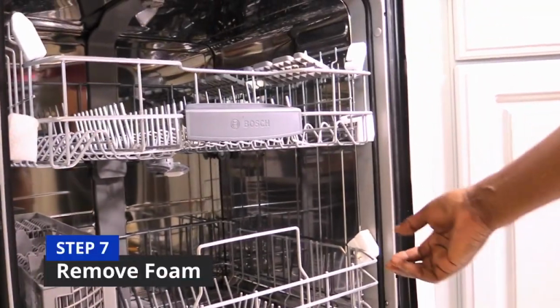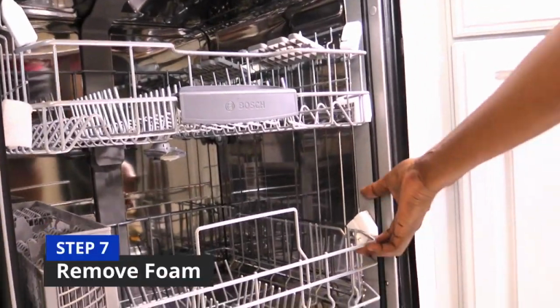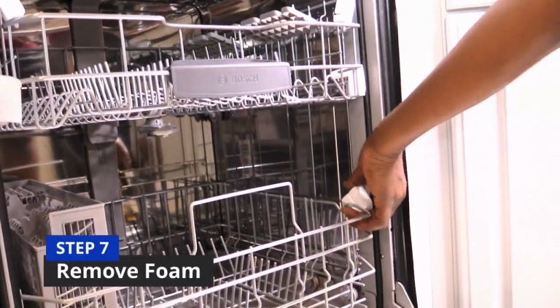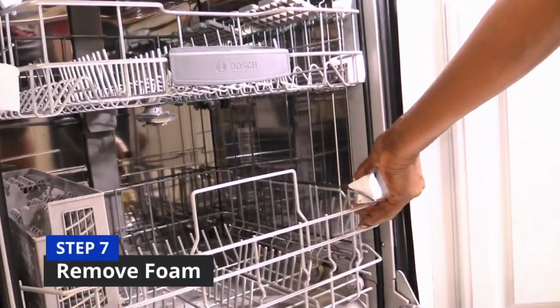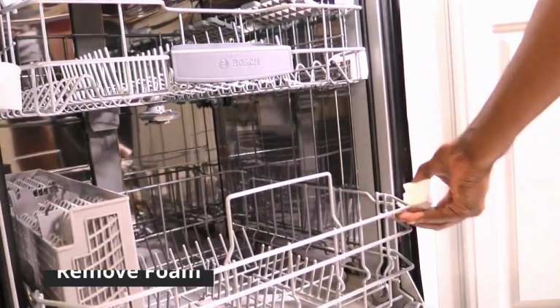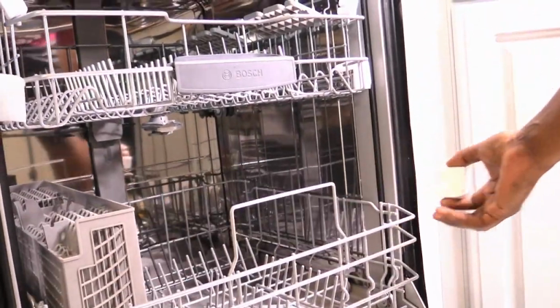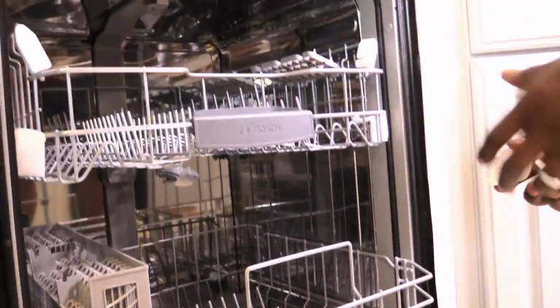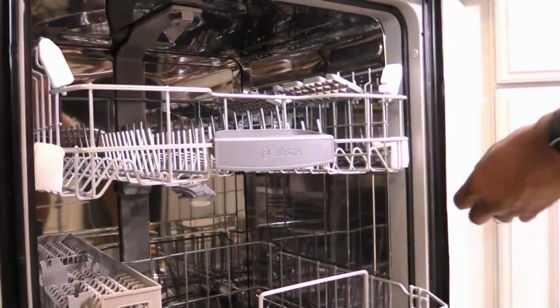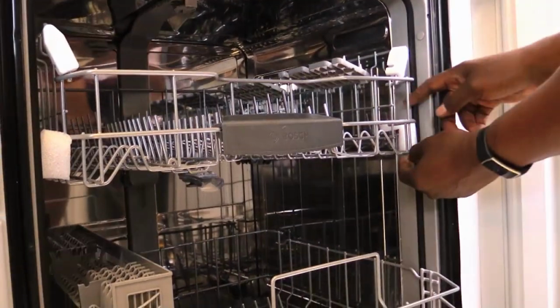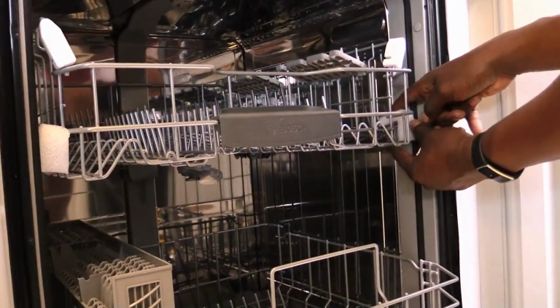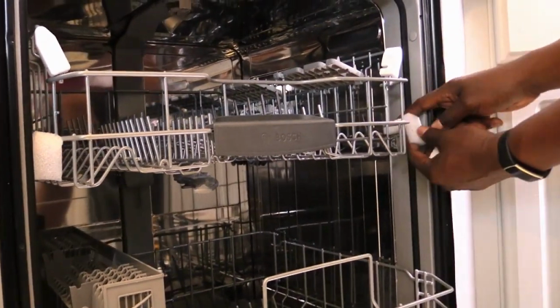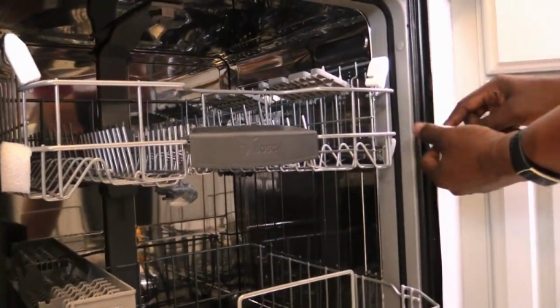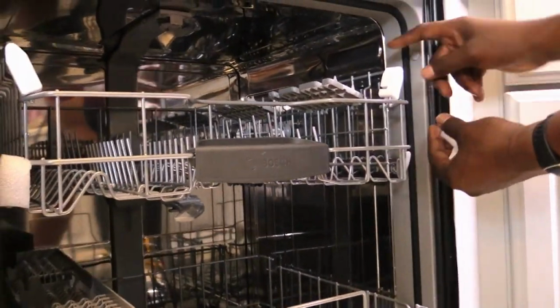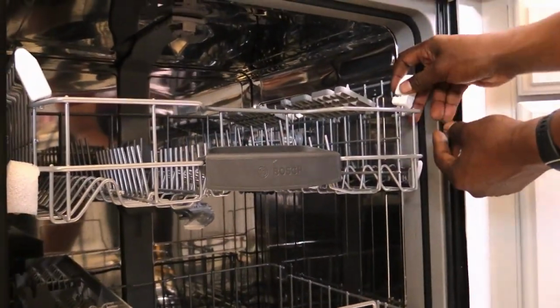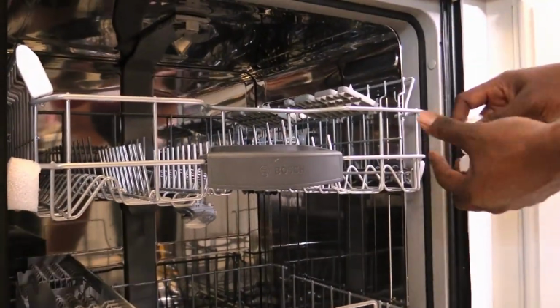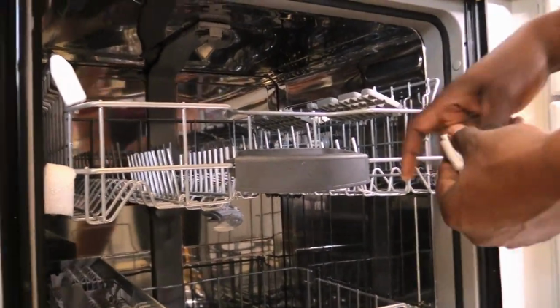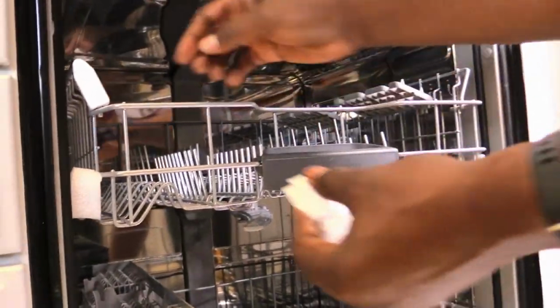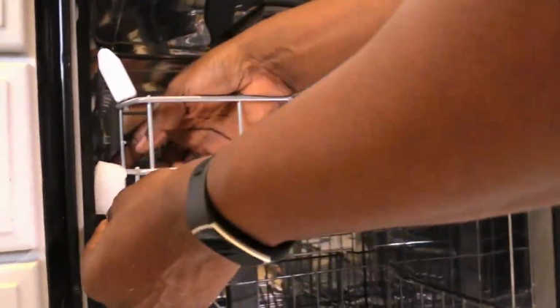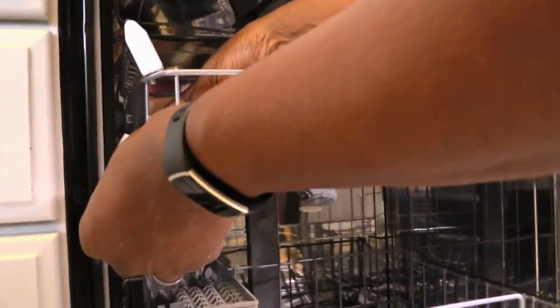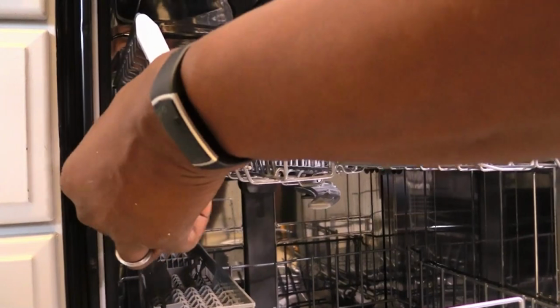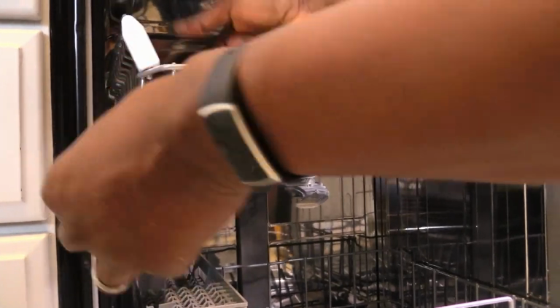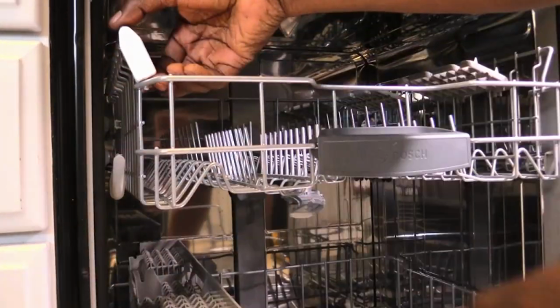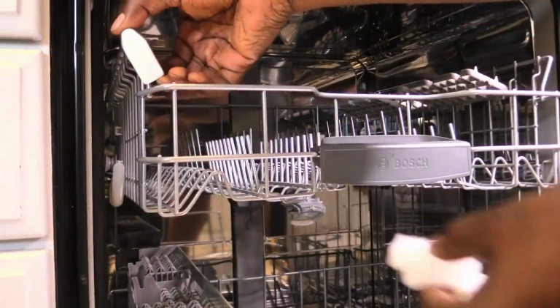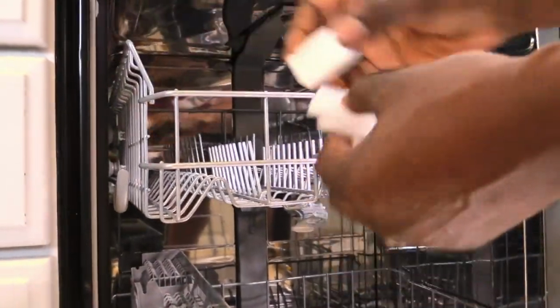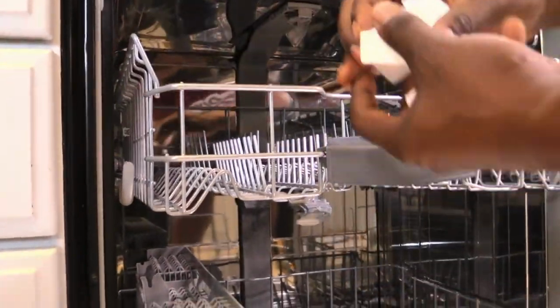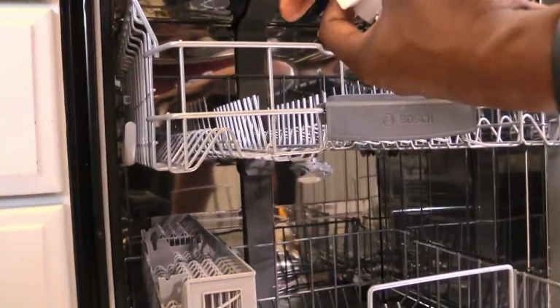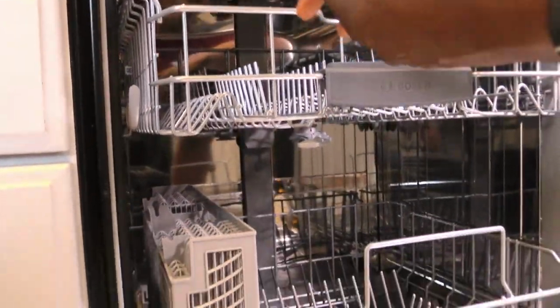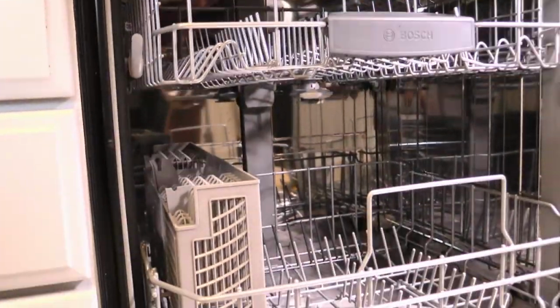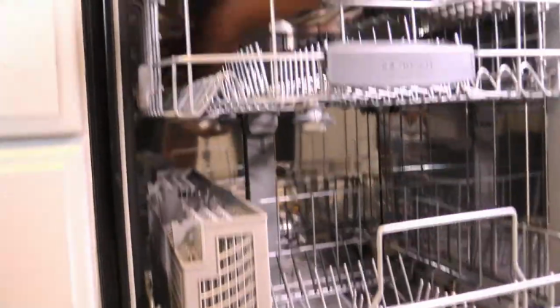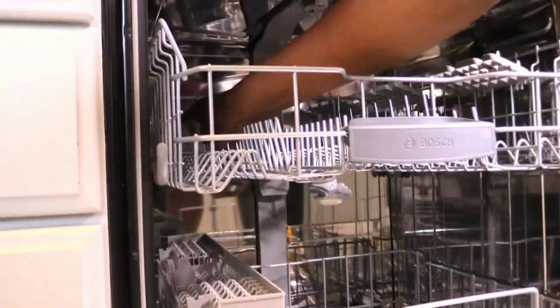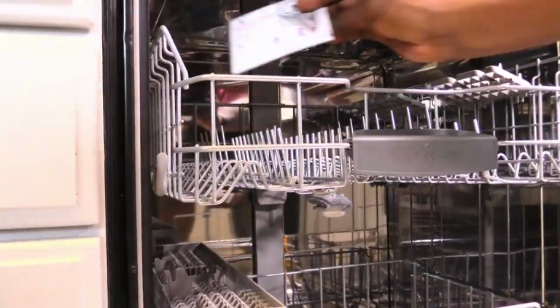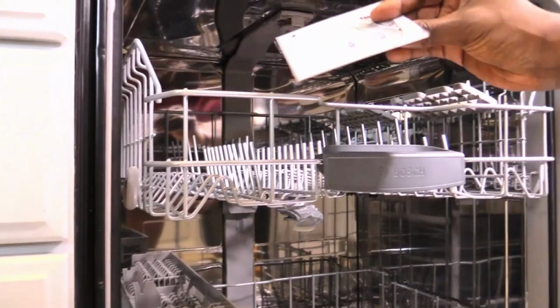Step 7 is when you remove the foam and other items that are inside of your new dishwasher. Make sure you look inside of both the top and bottom trays.